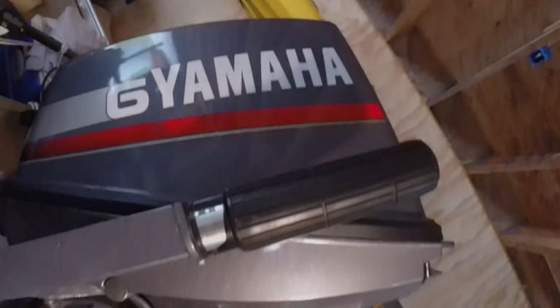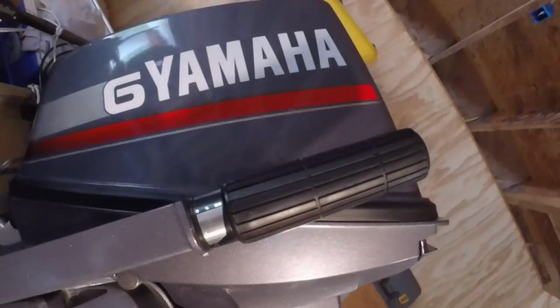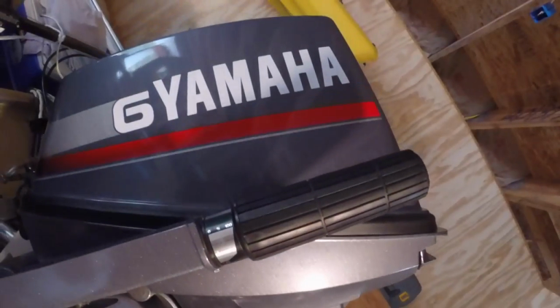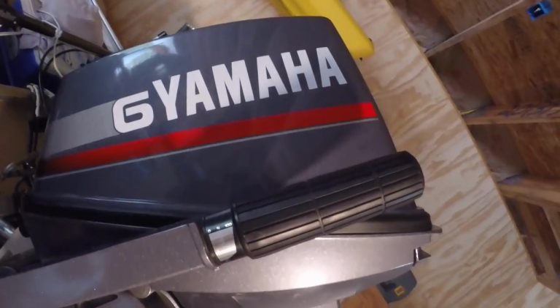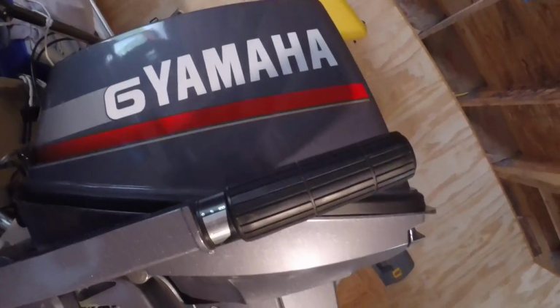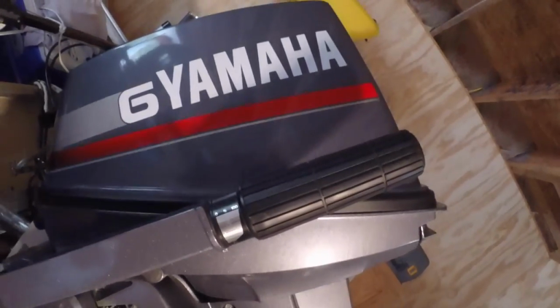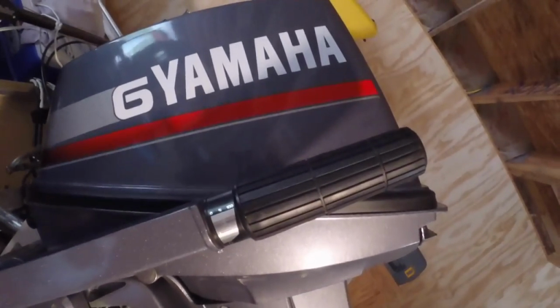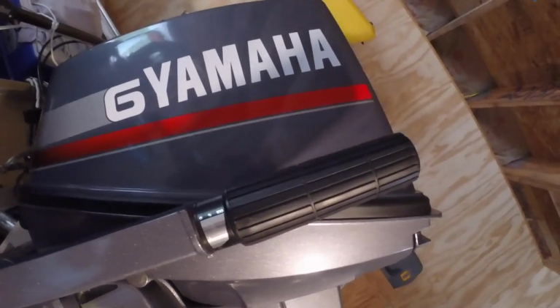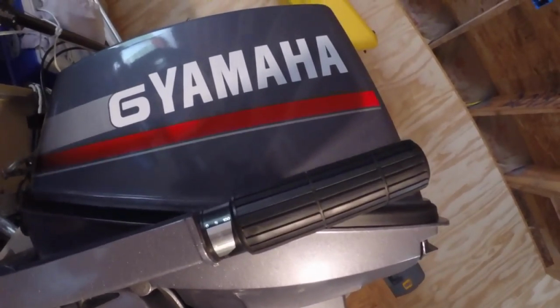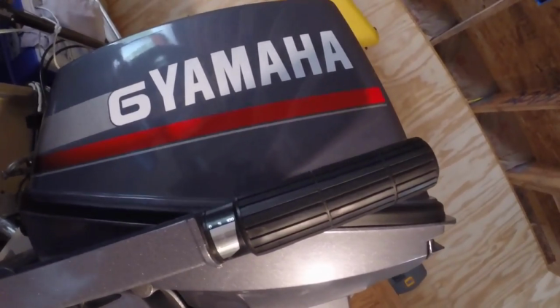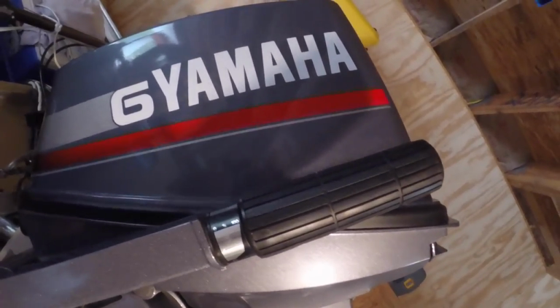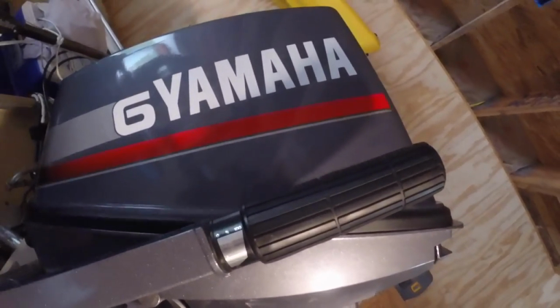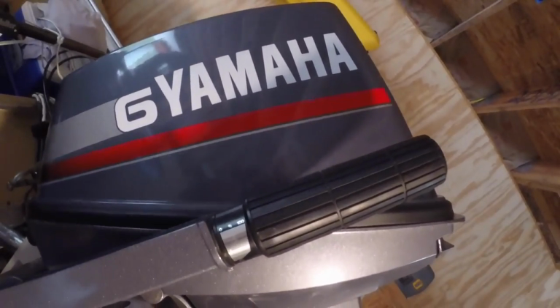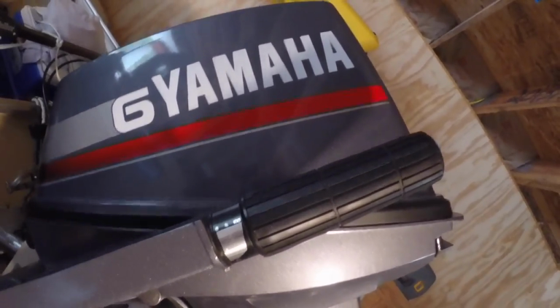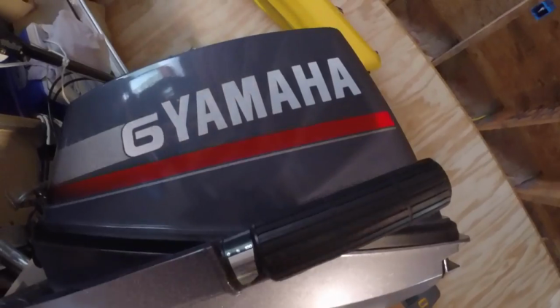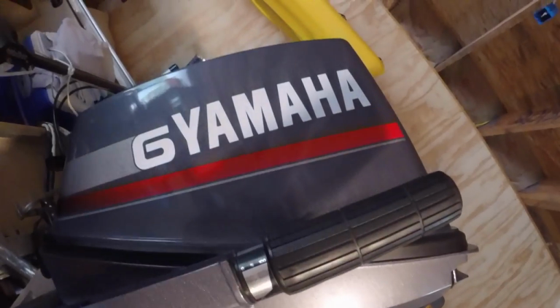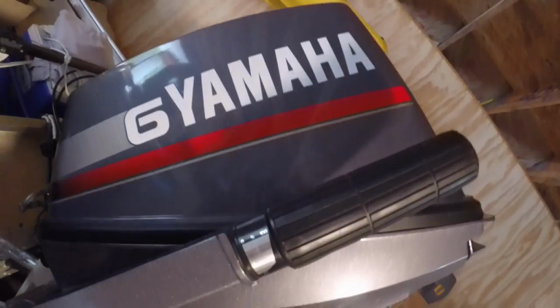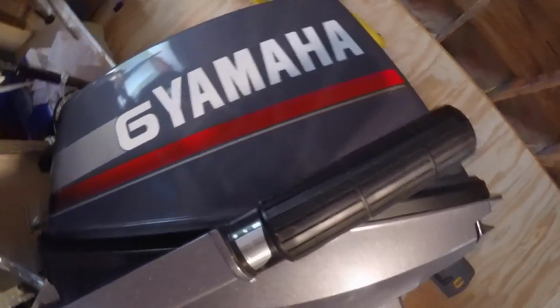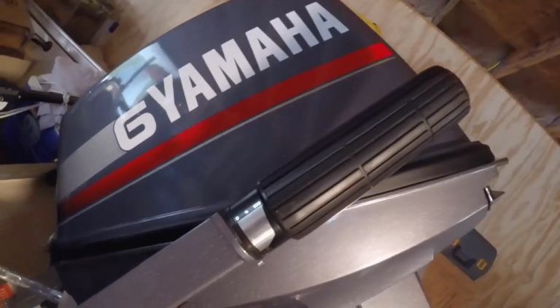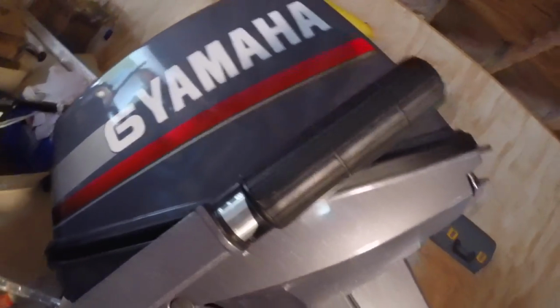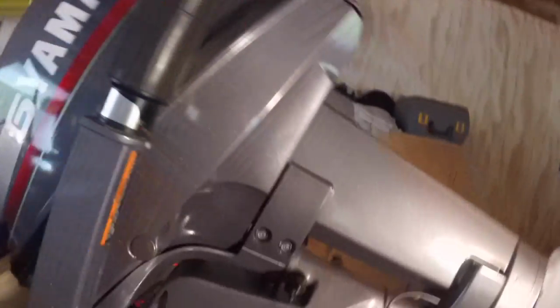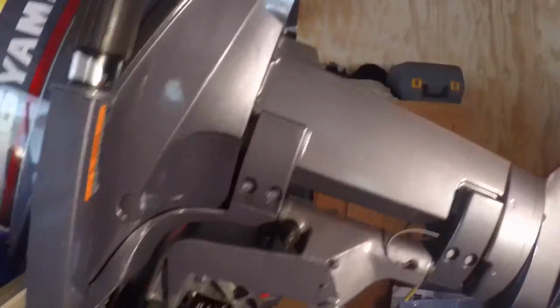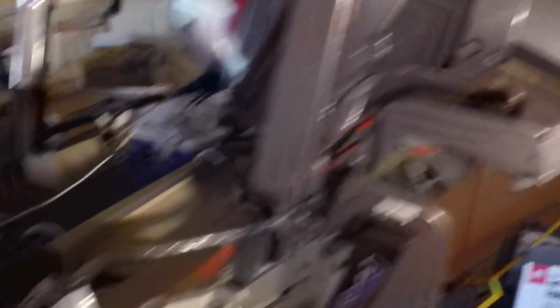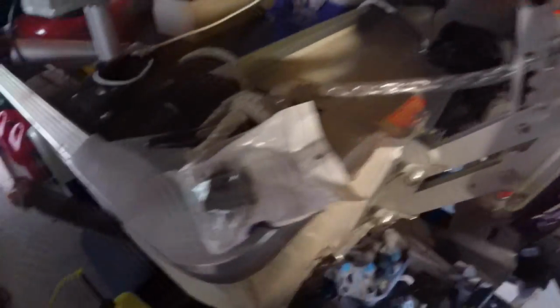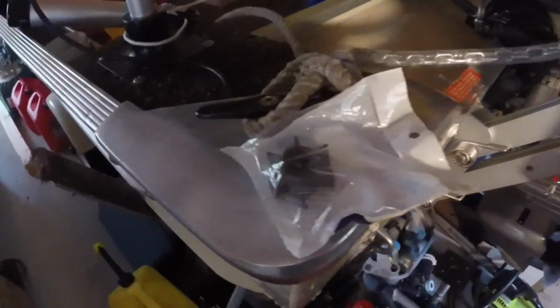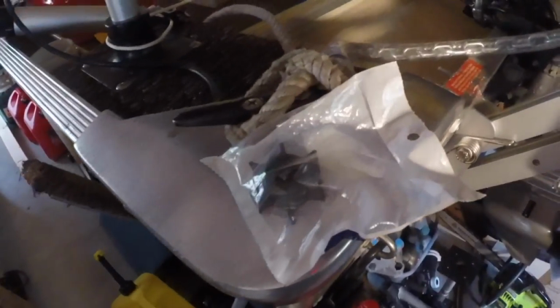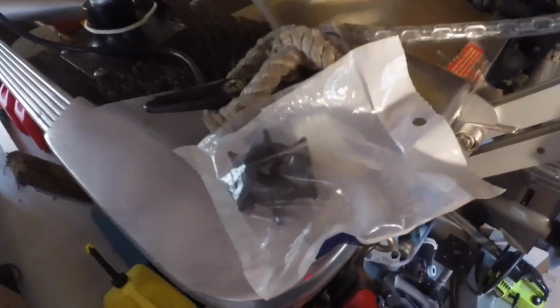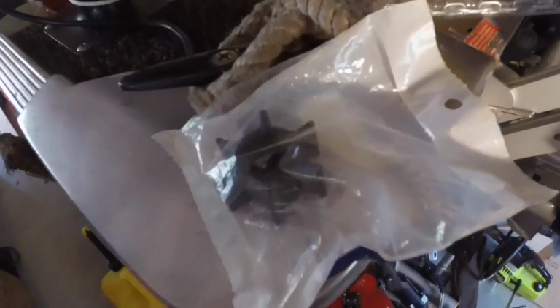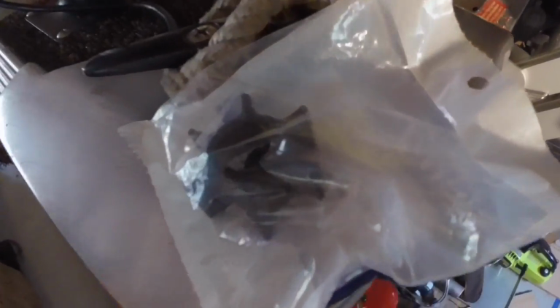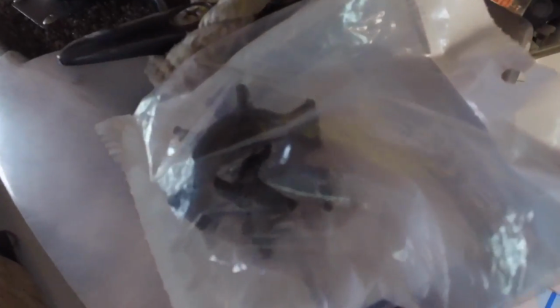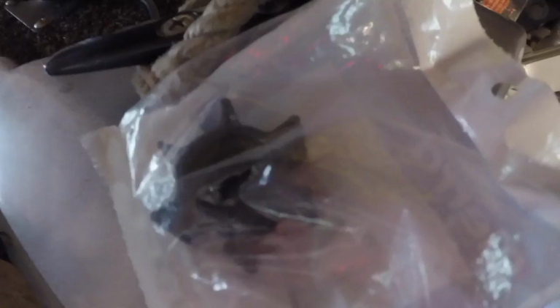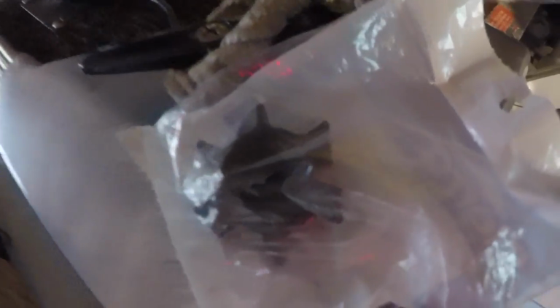We're going to put a new water pump impeller in this new old stock 1985 Yamaha six-horse outboard. That's the new impeller we're going to put in.